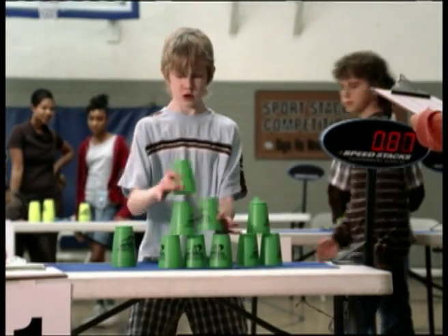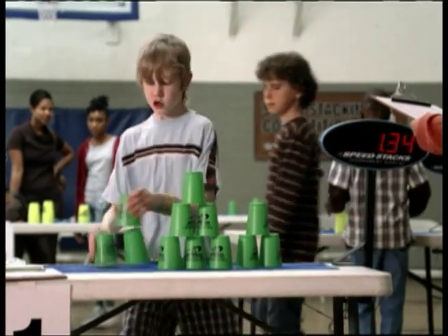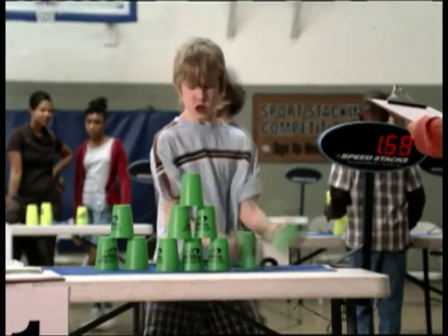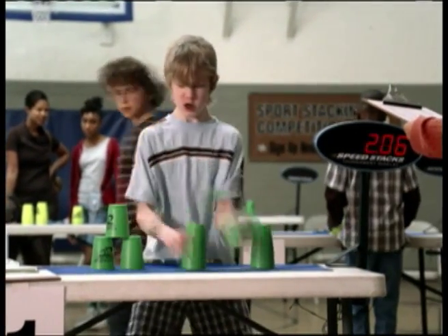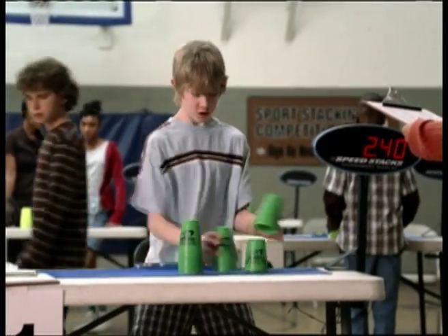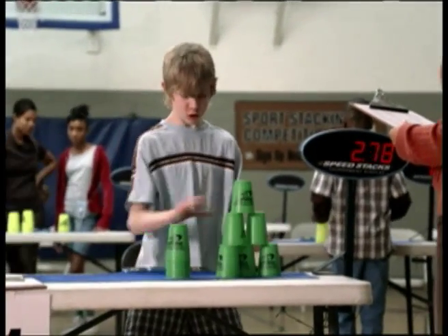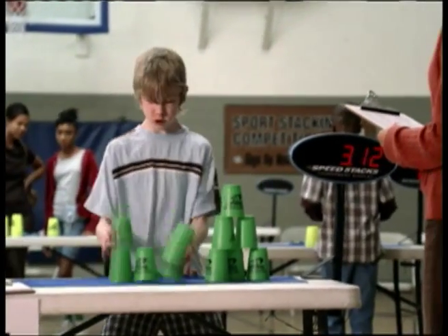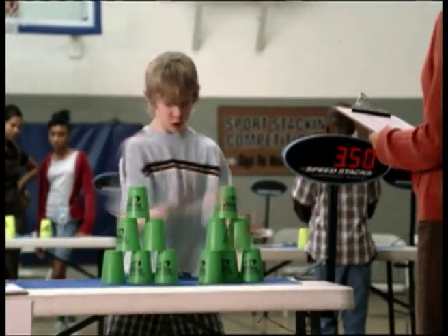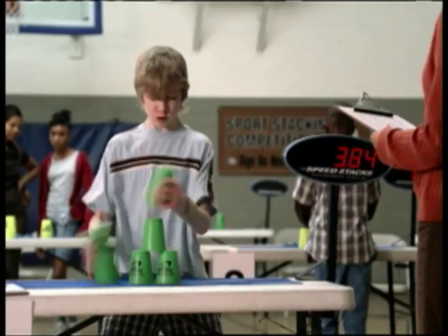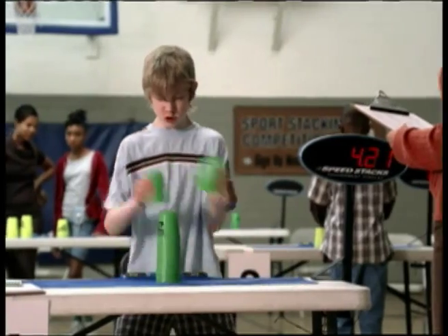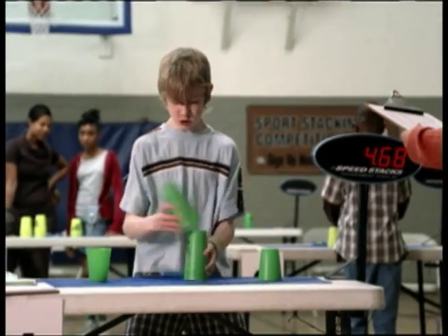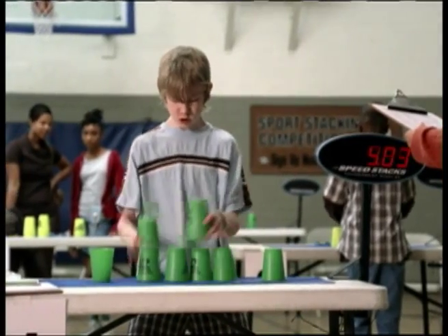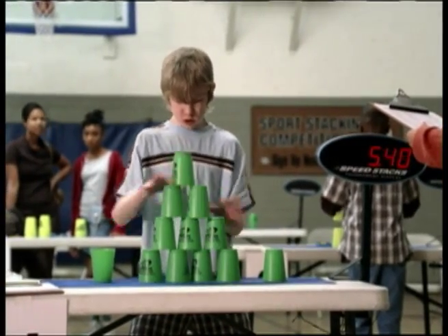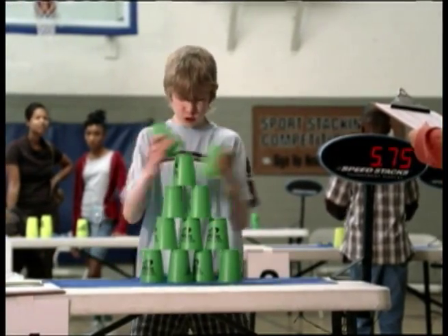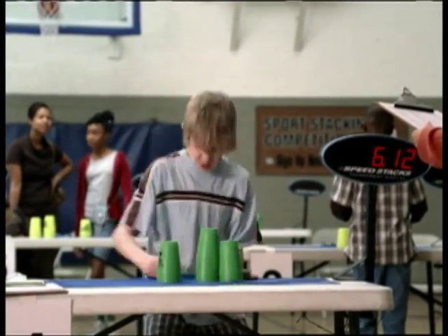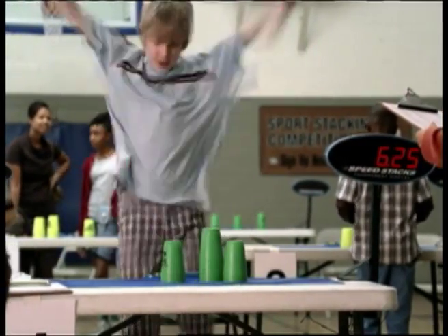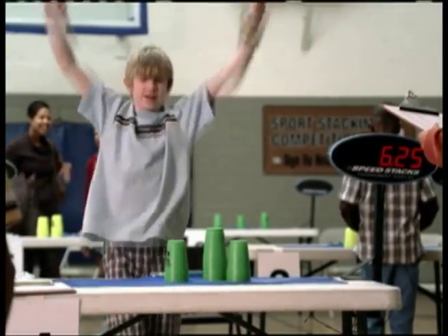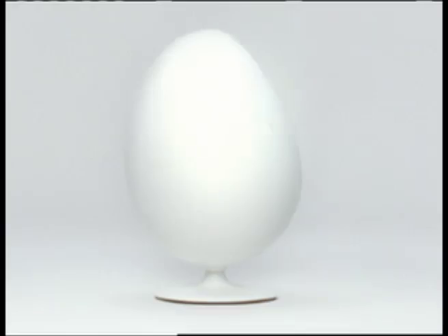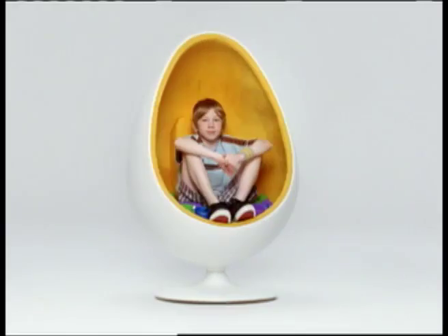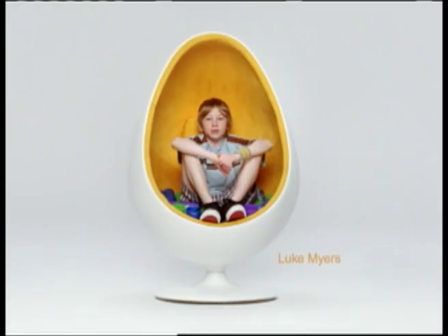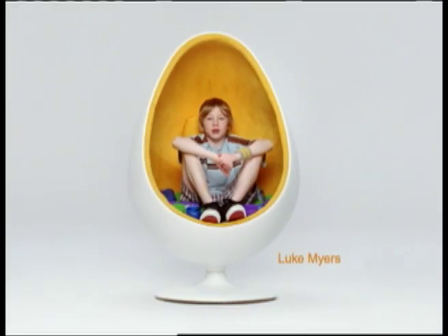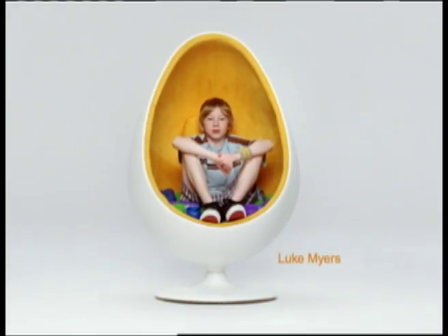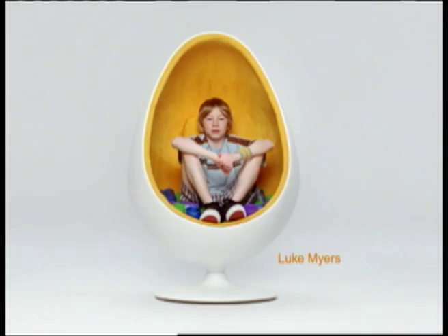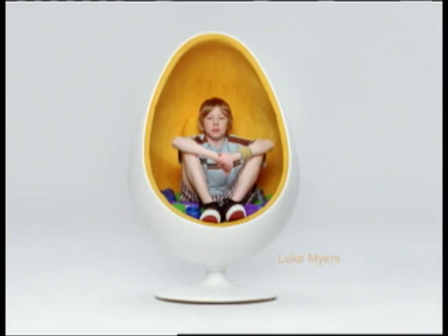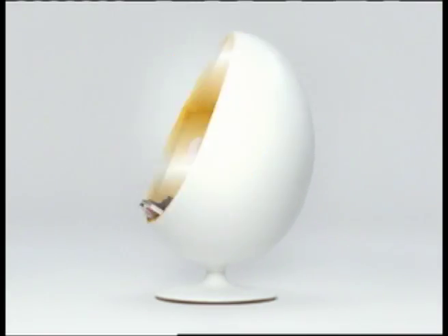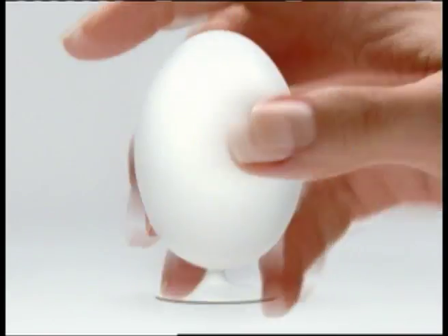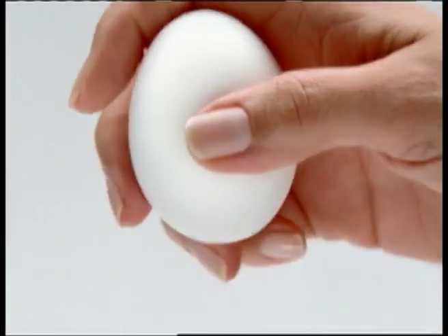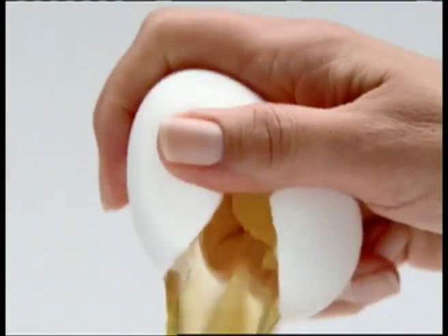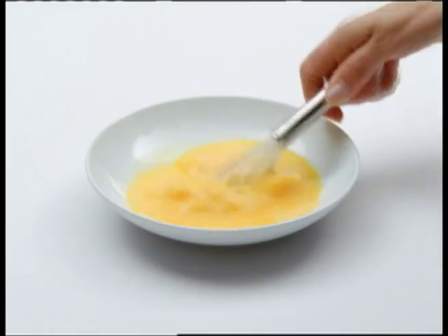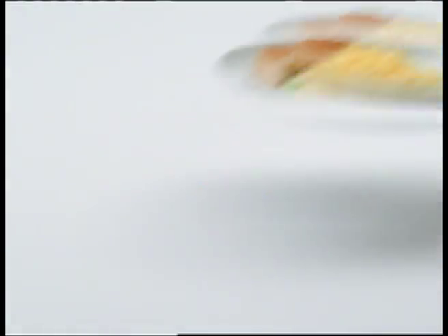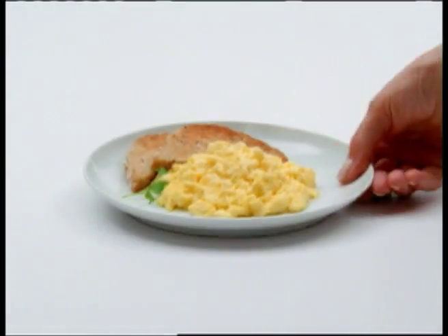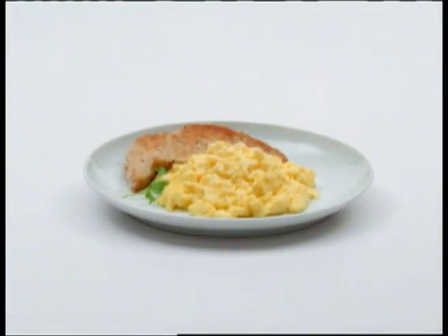Moving my mind and my hands at world record speed. I'm Luke Myers. If you want to be incredible, eat incredible. Eggs. Incredible energy for body and mind.